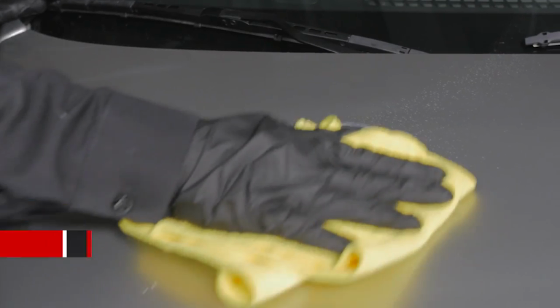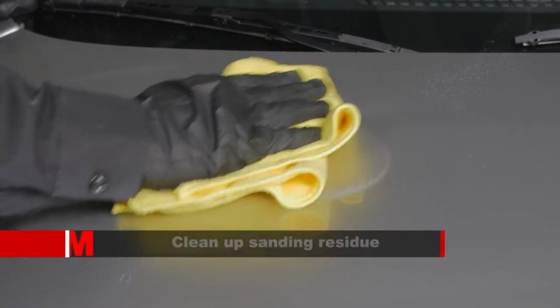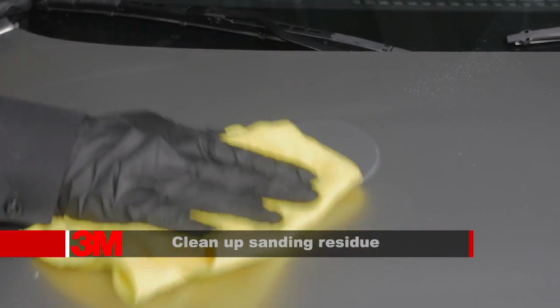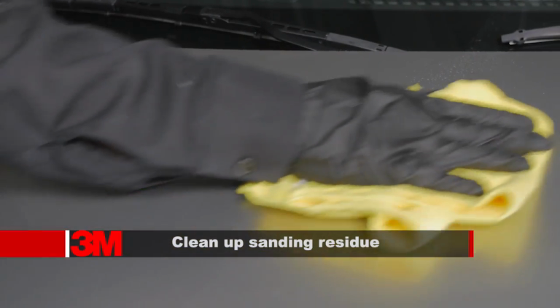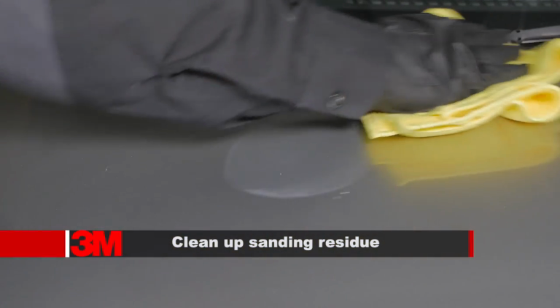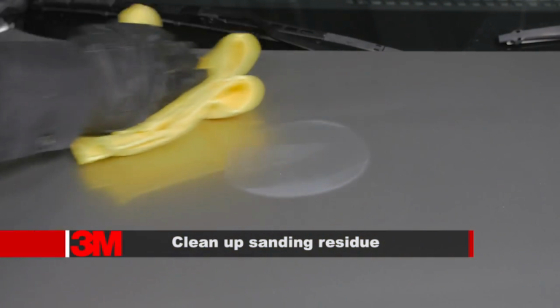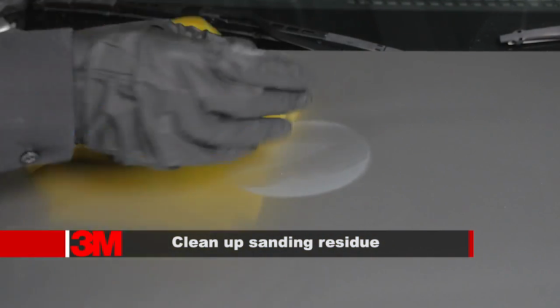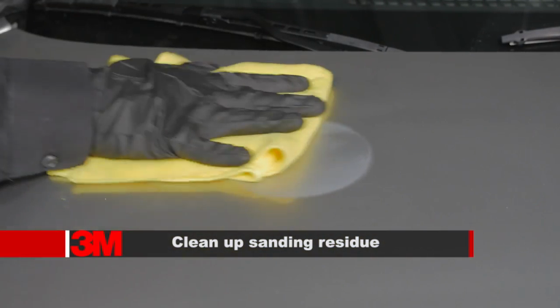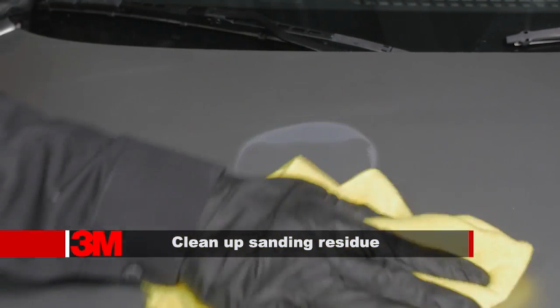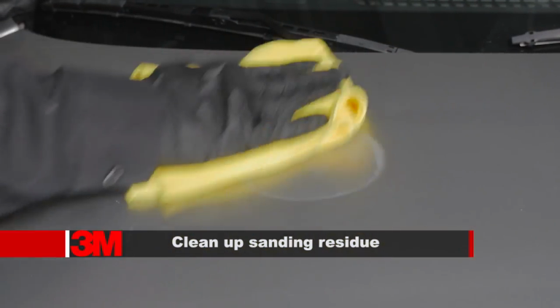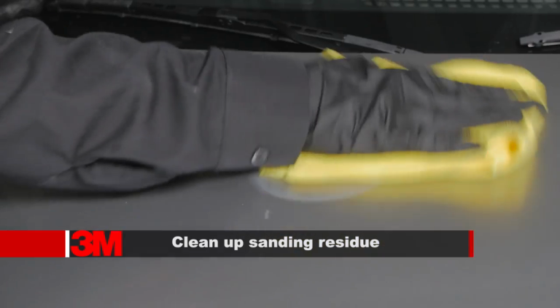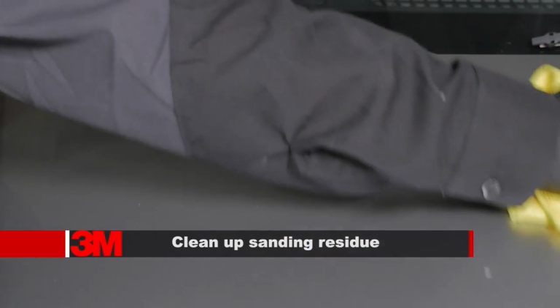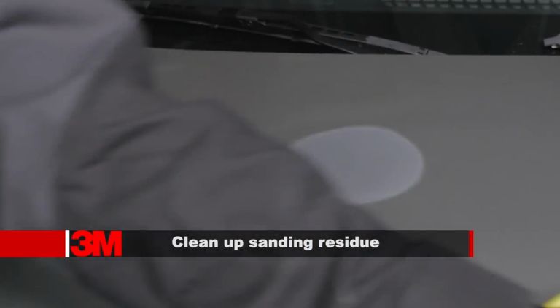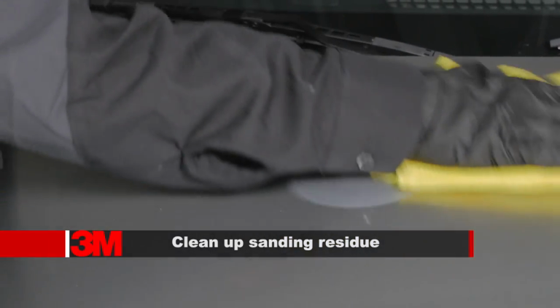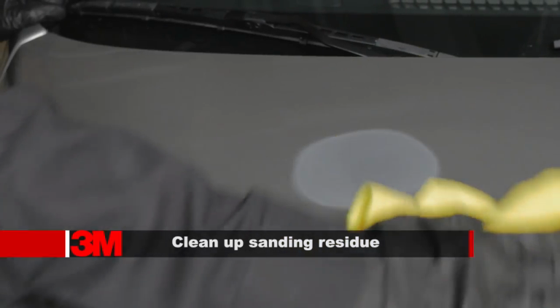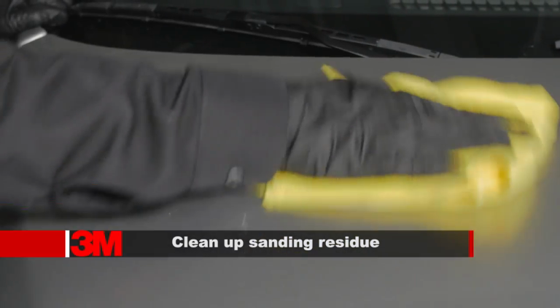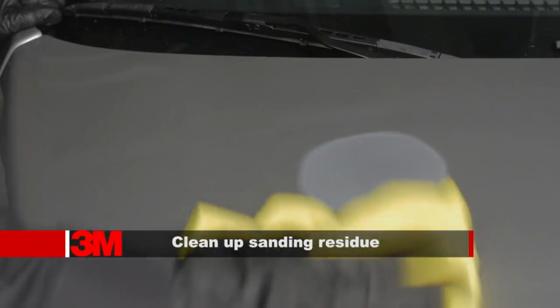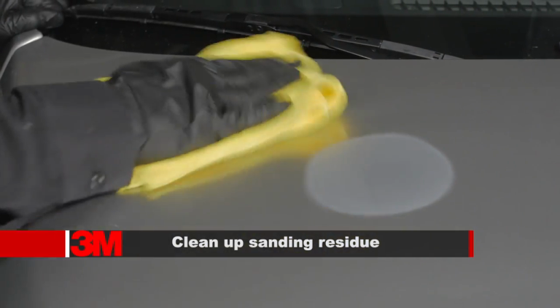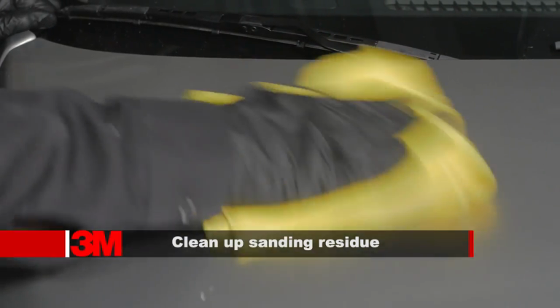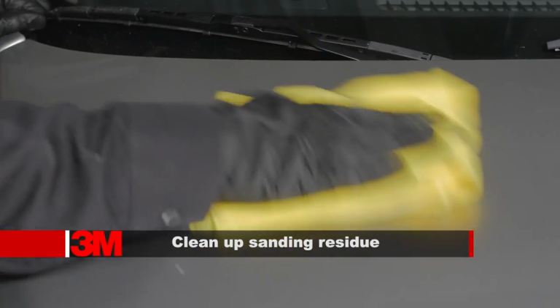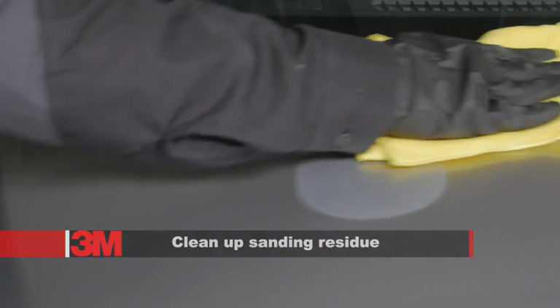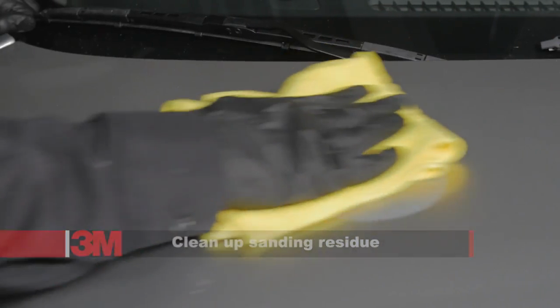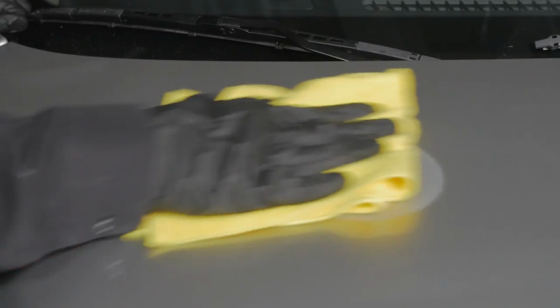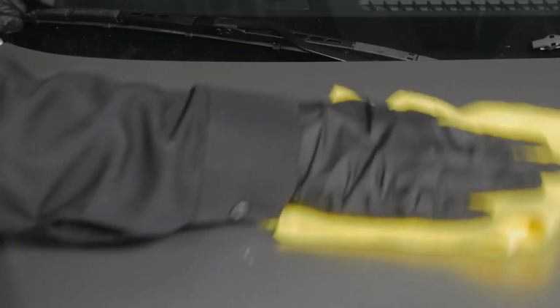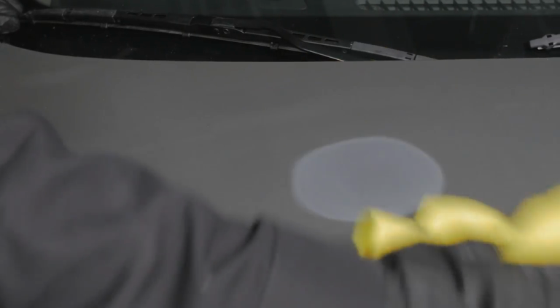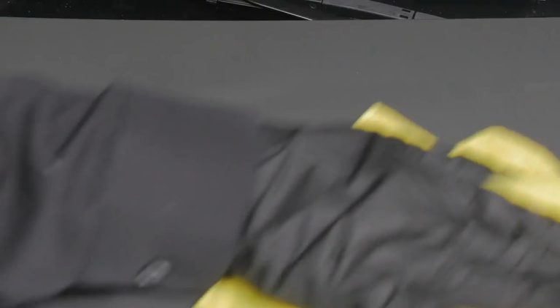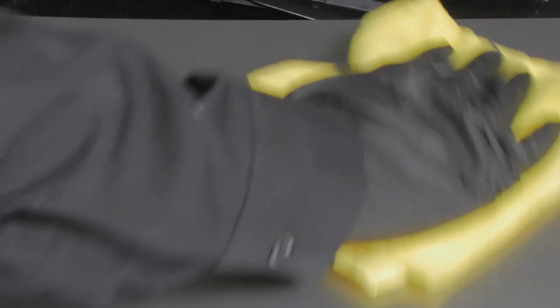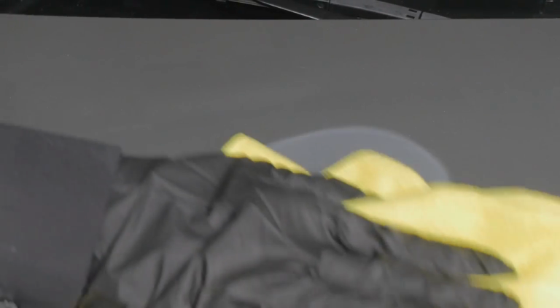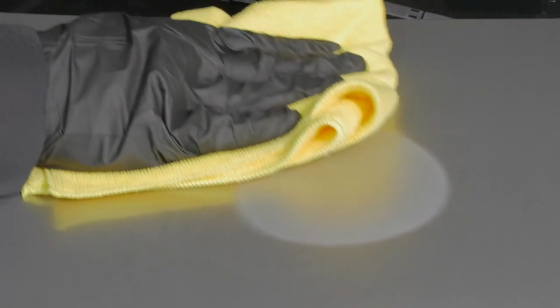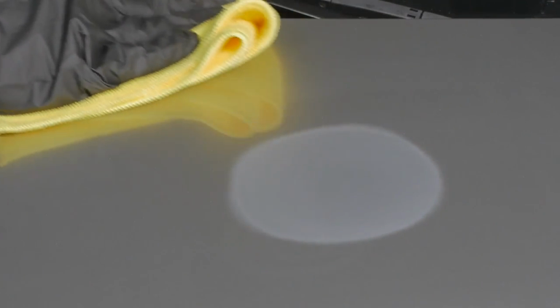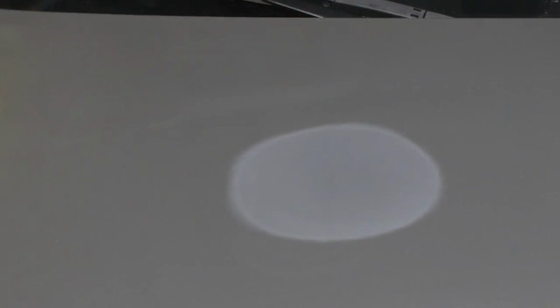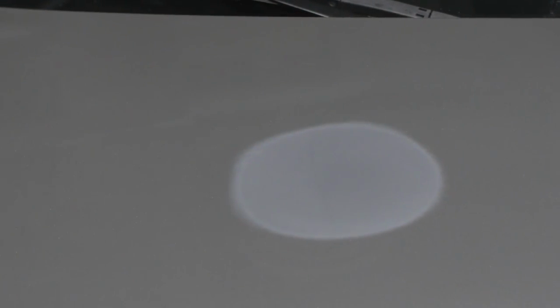Quickly and thoroughly clean up all sanding residue prior to continuing on to the compounding step. Failure to wipe the sanding slurry from the surface may result in damage during the polishing step by introducing contaminants that may scratch the surface.